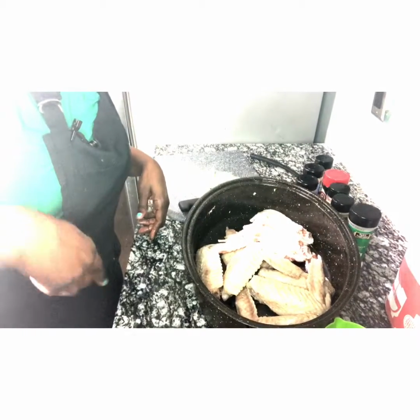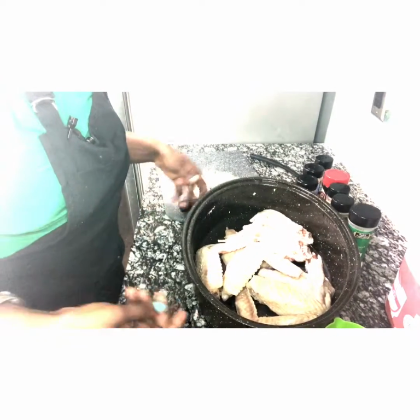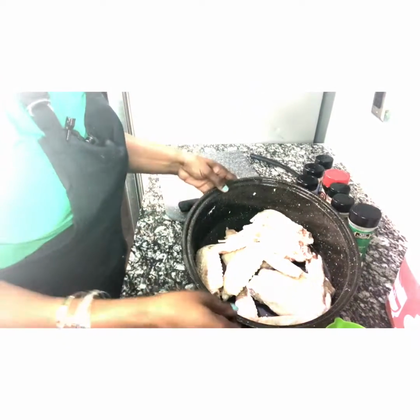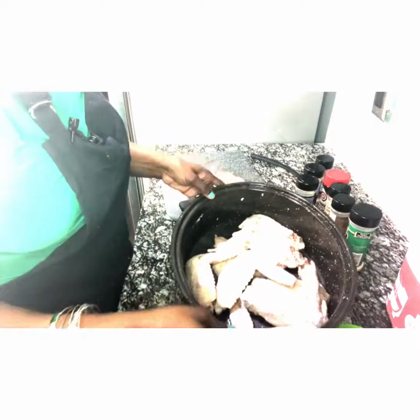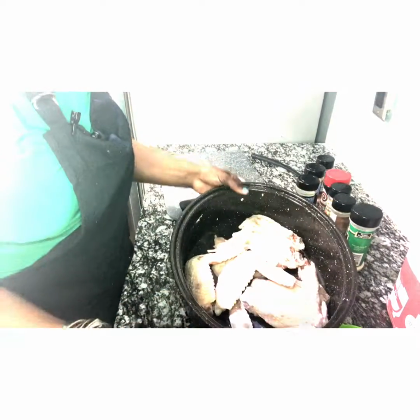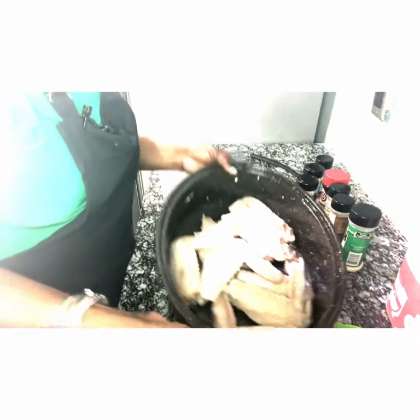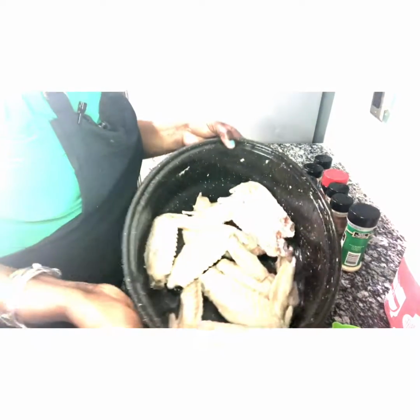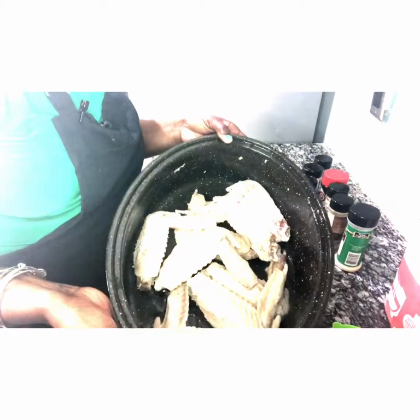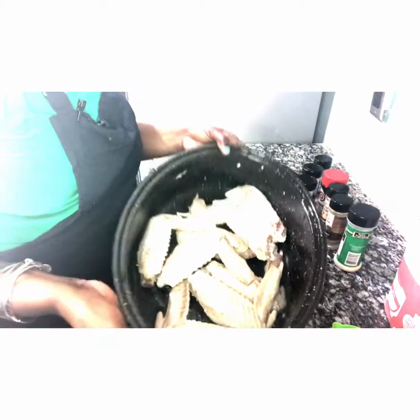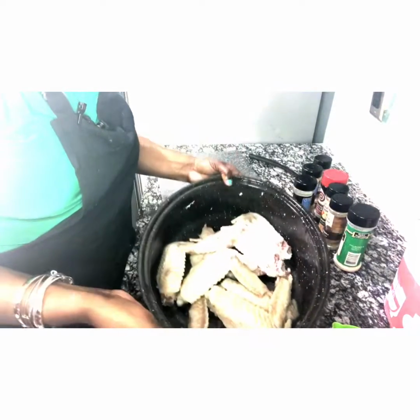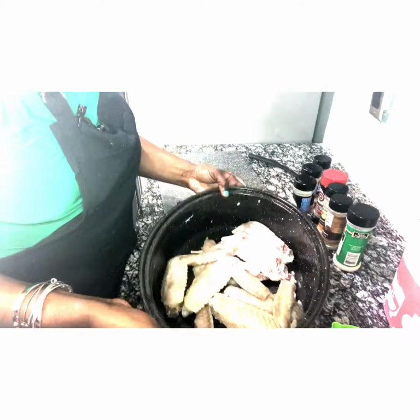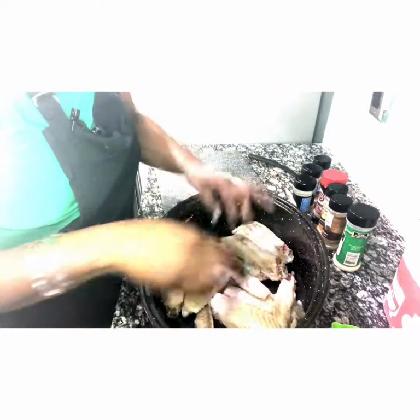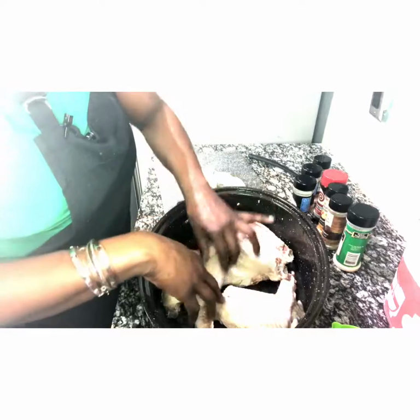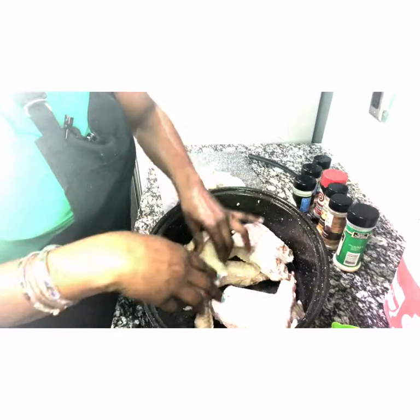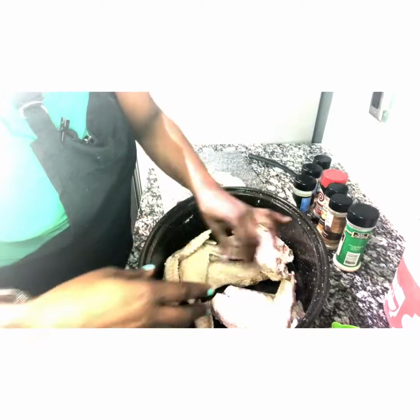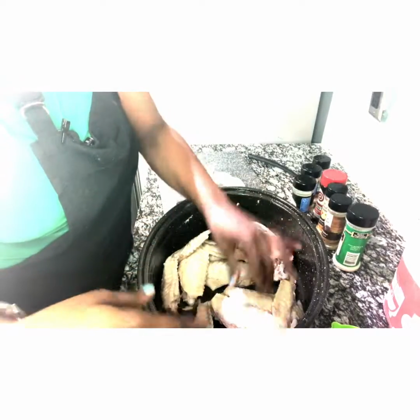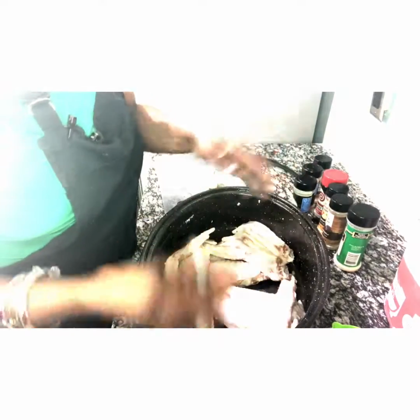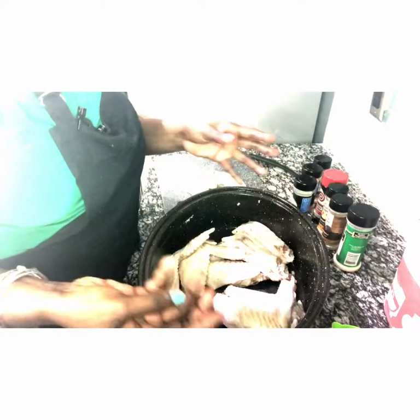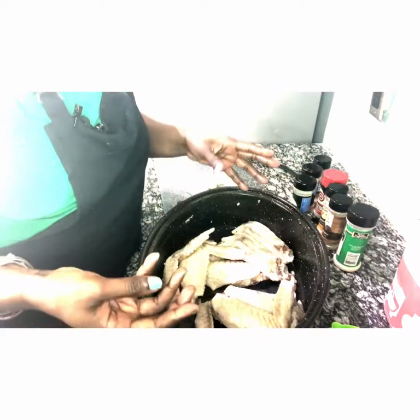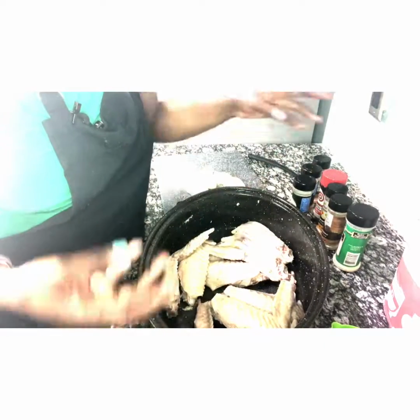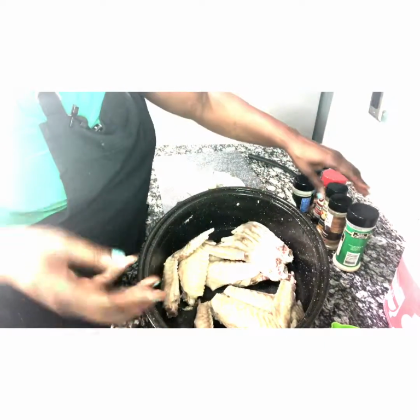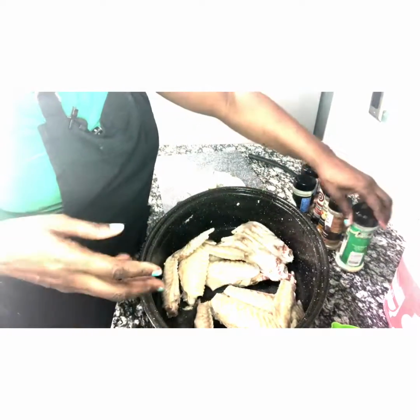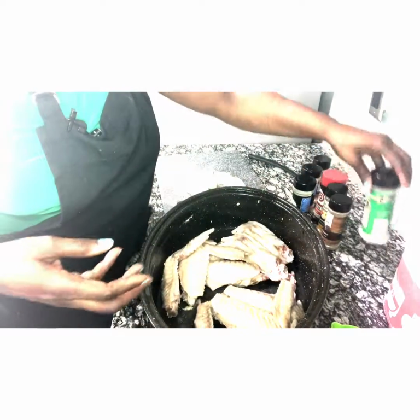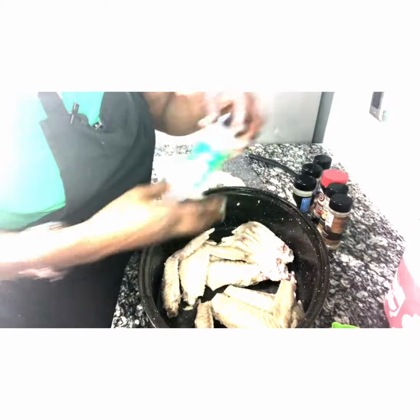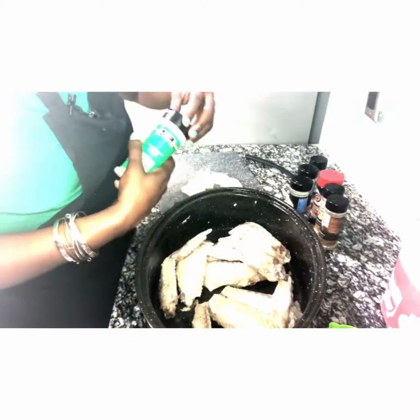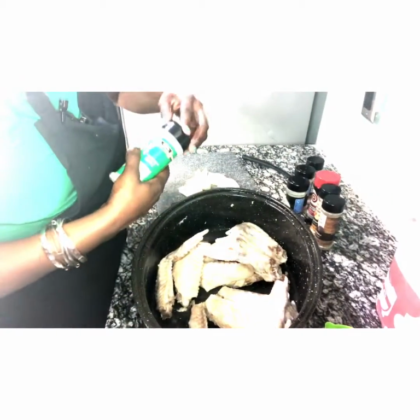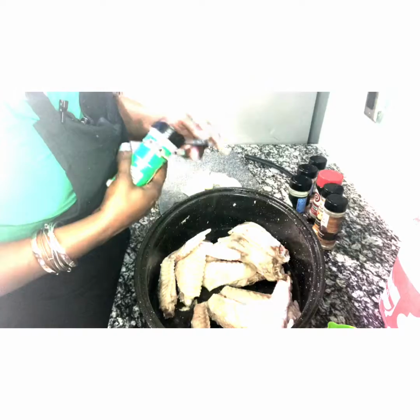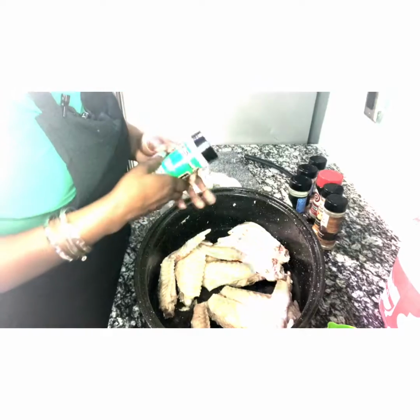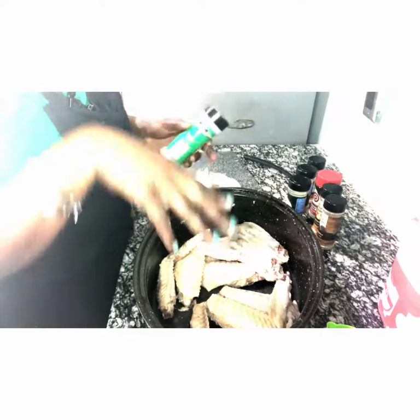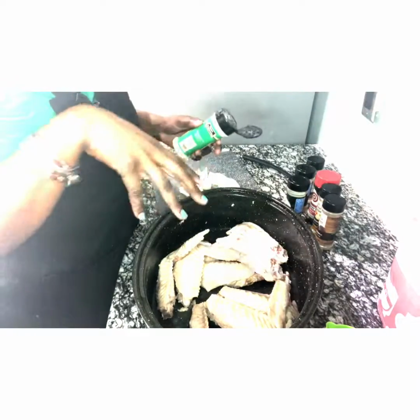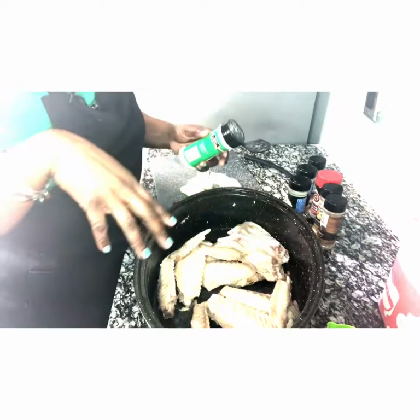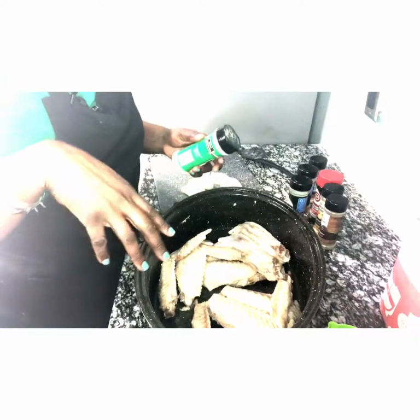Alright guys, so now here I have my turkey wings. I've already kind of pre-boiled them, so that will help start the cooking process.